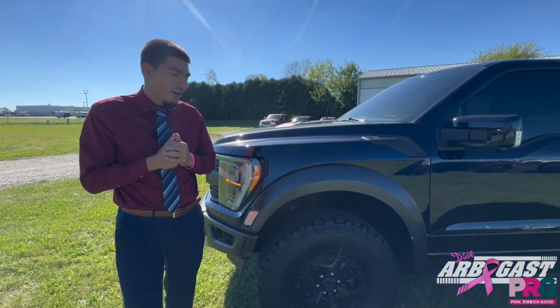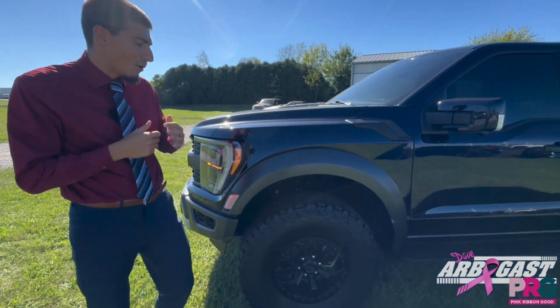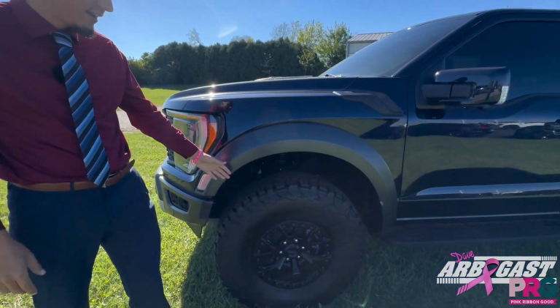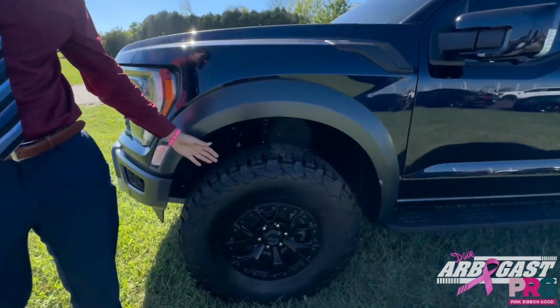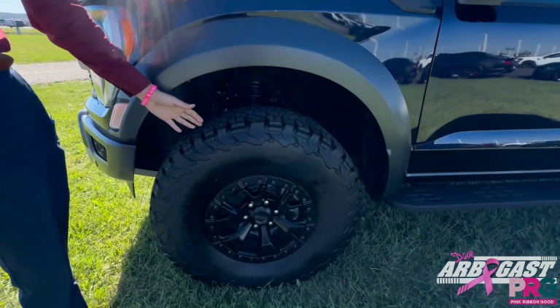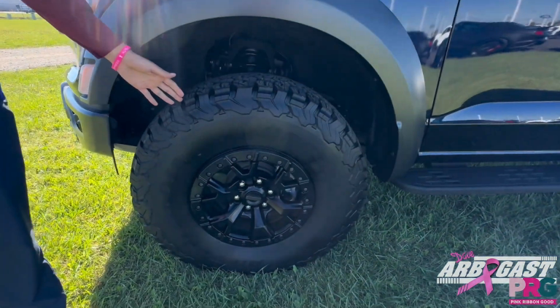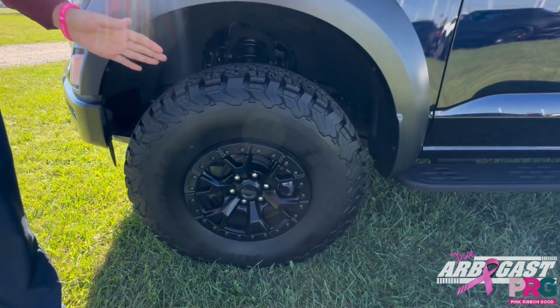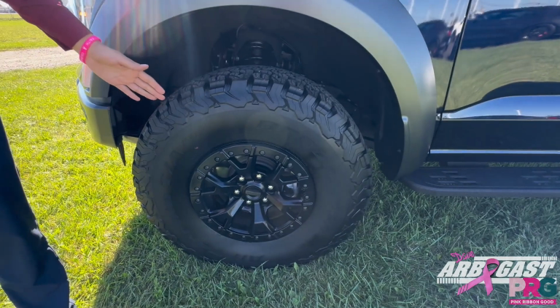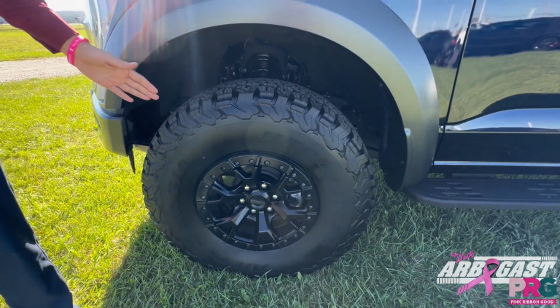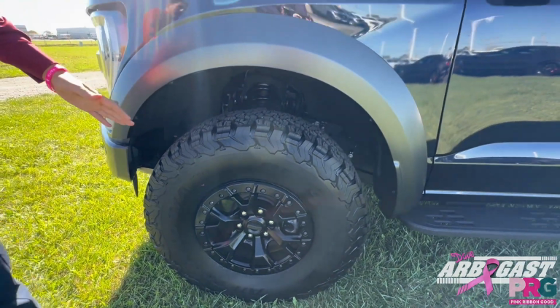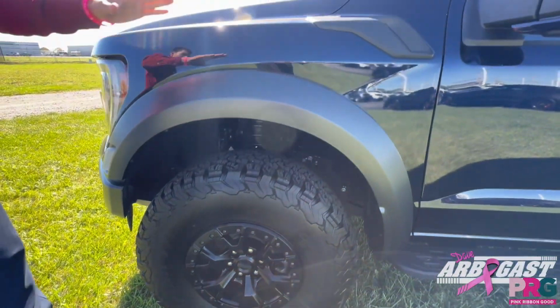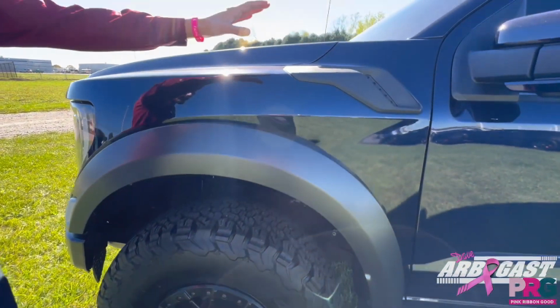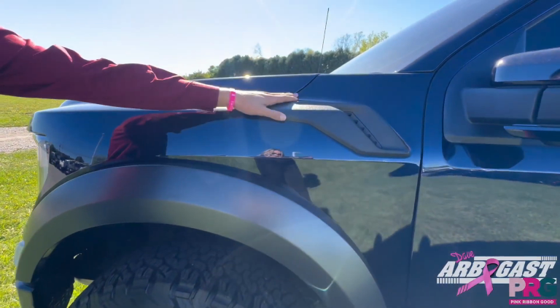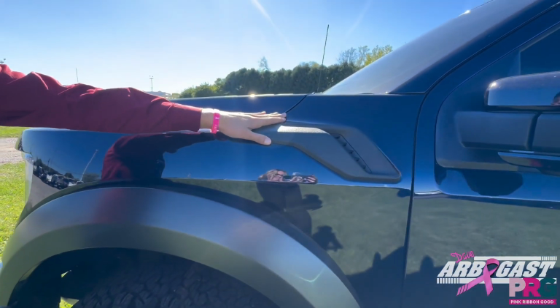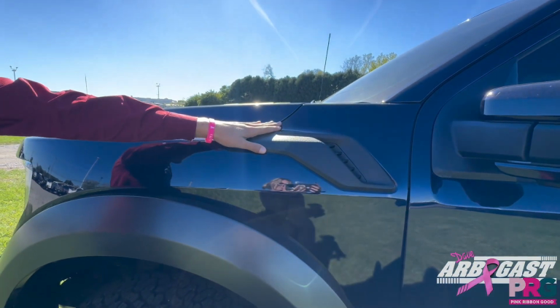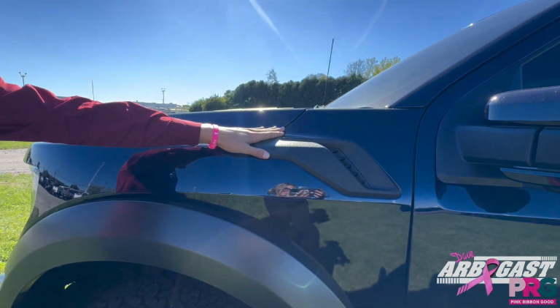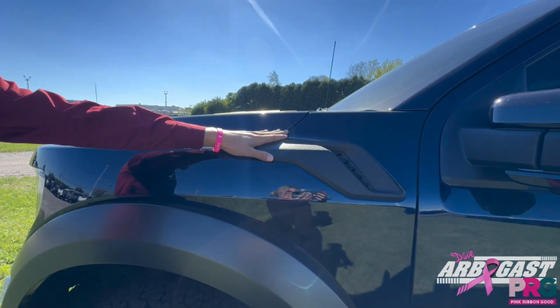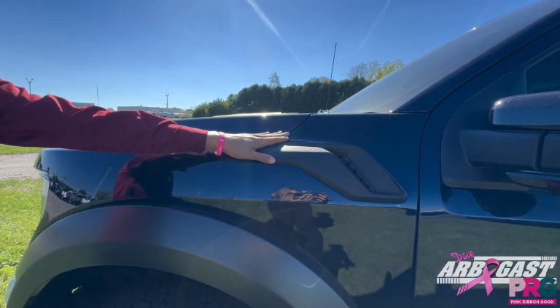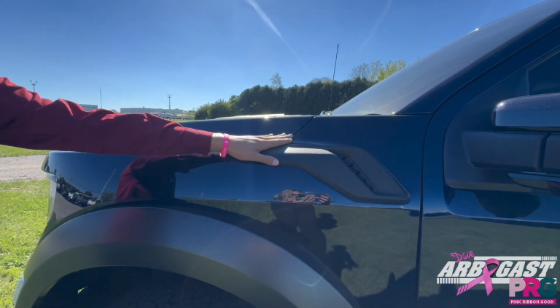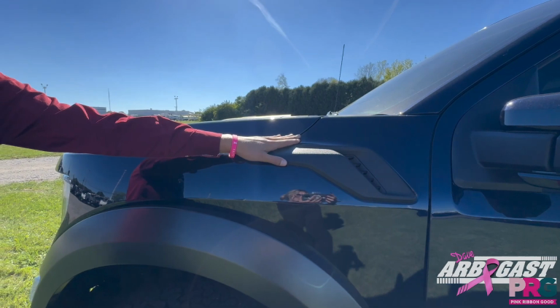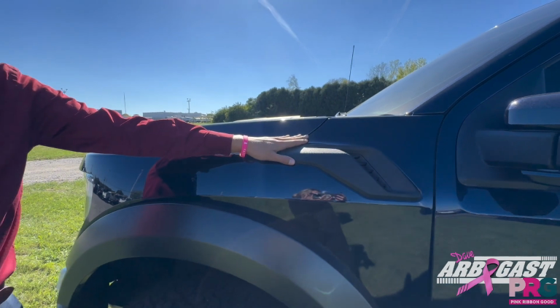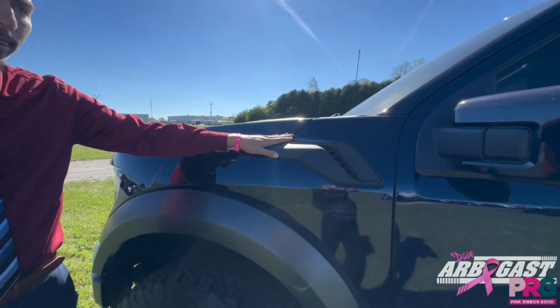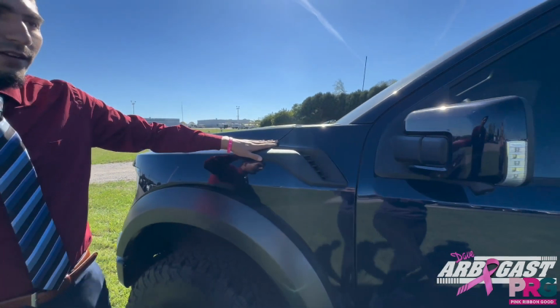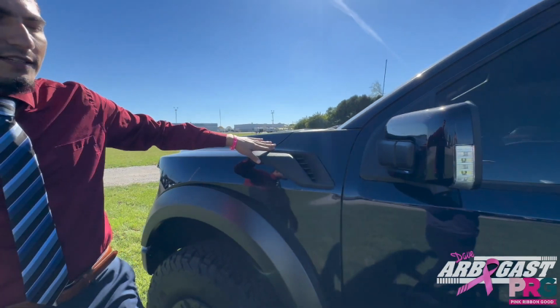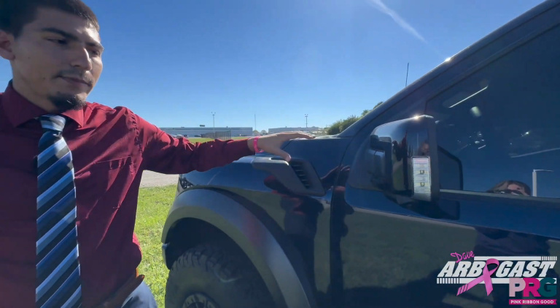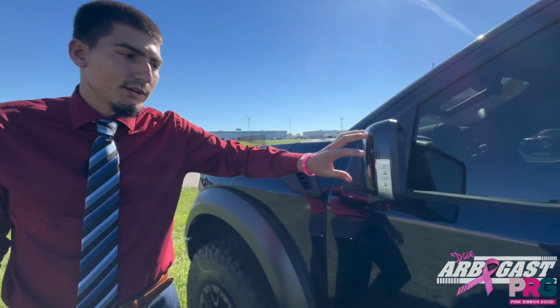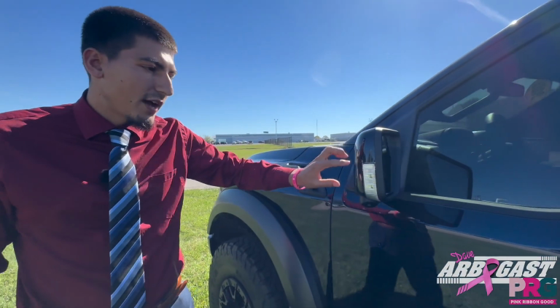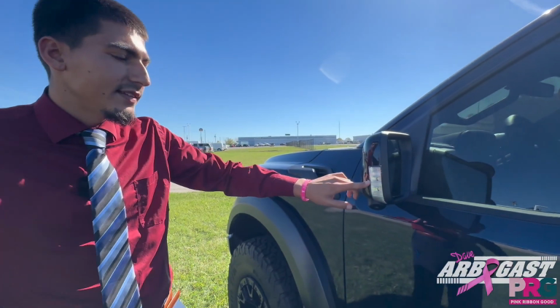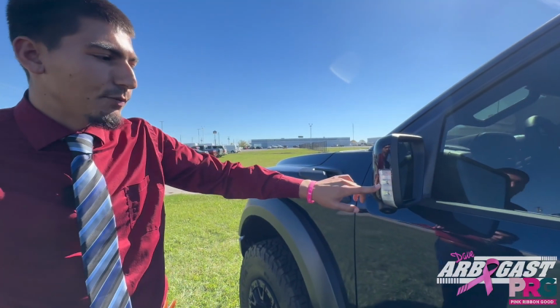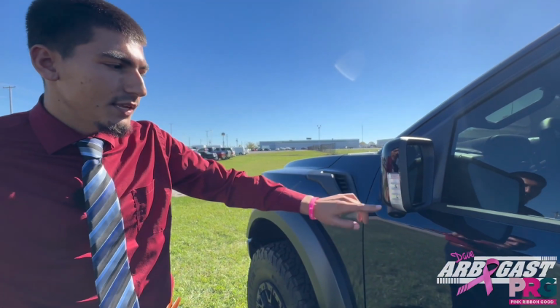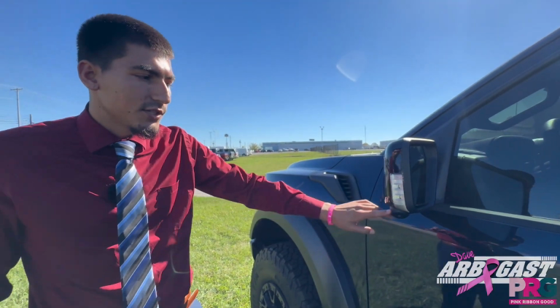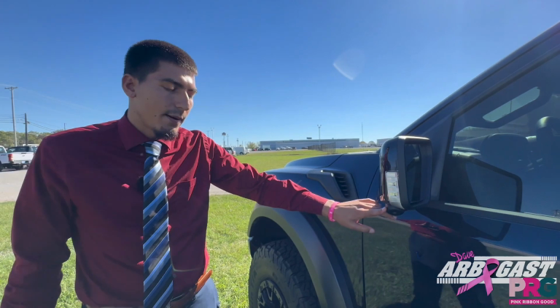We've got some all-terrain KO2 tires with some beautiful black rims on them. Here on the fender, we've got a vent to help maximize airflow. On the side mirrors, we've got lights to help you see, and also a camera.